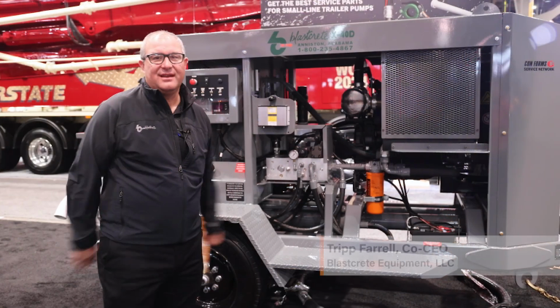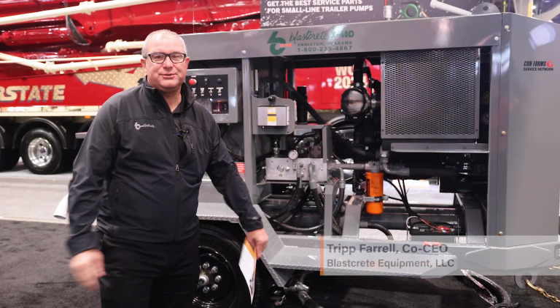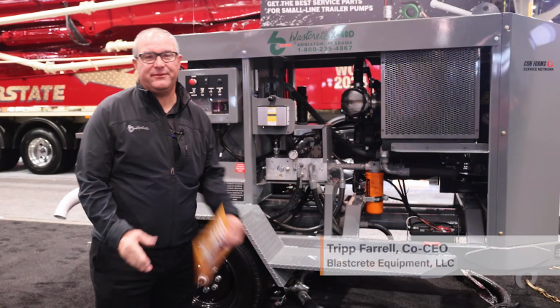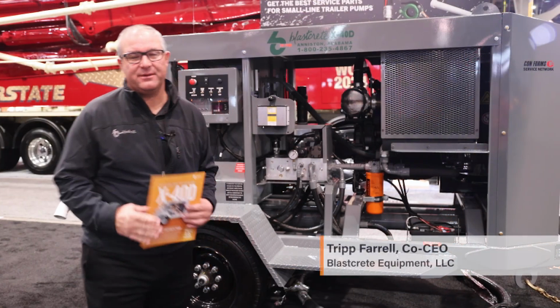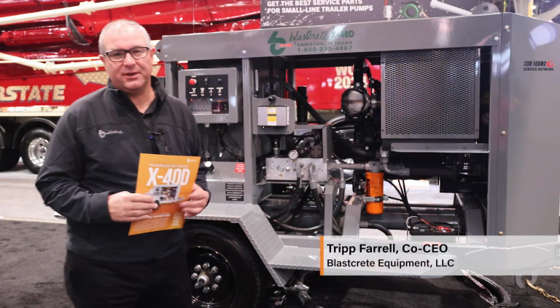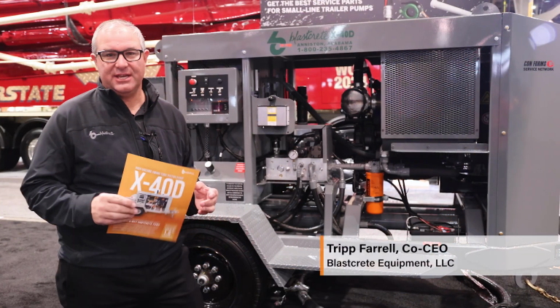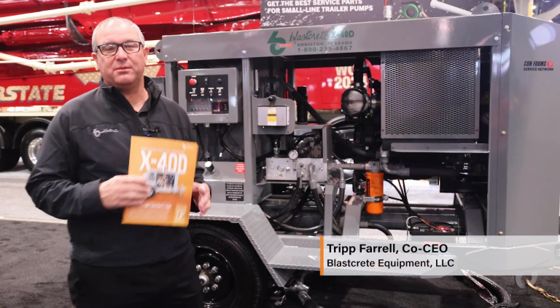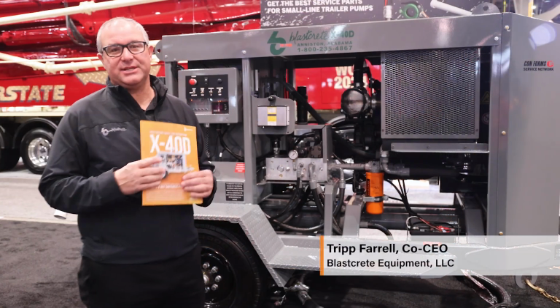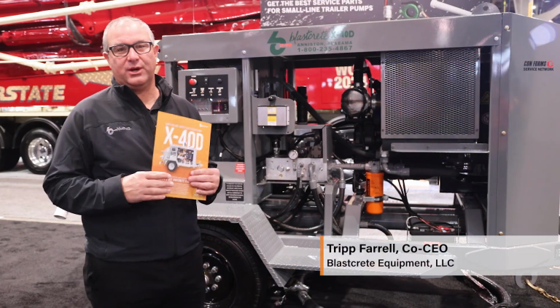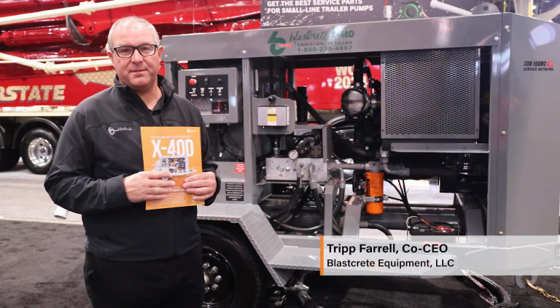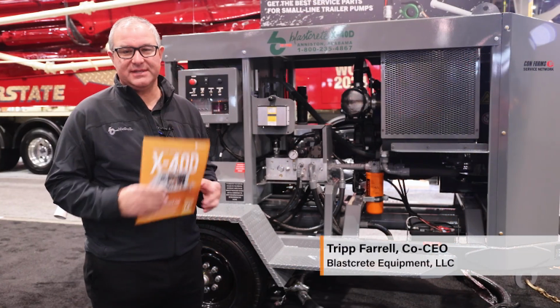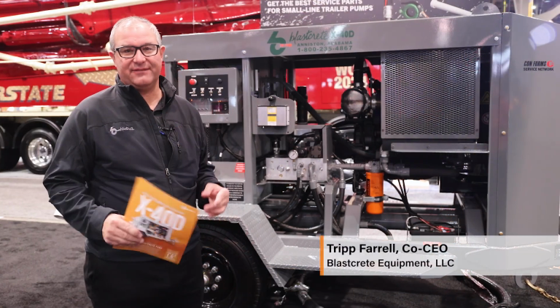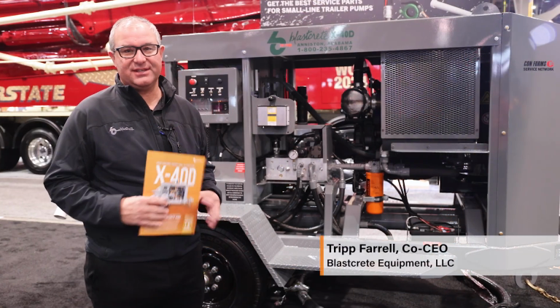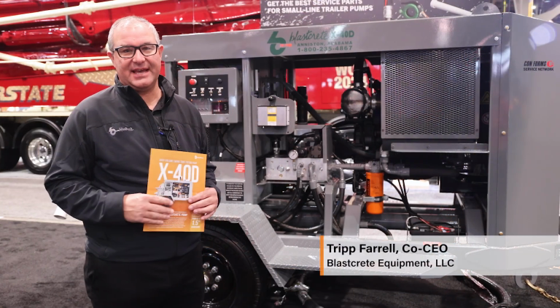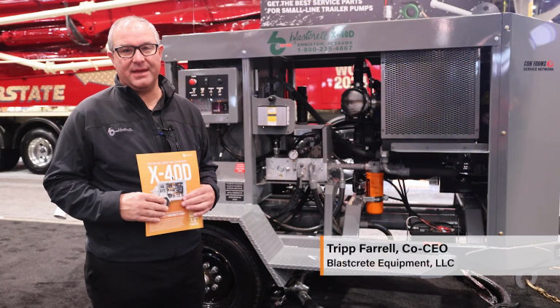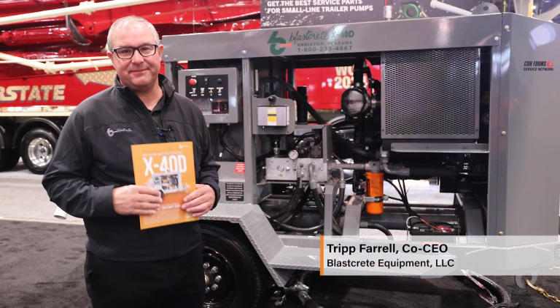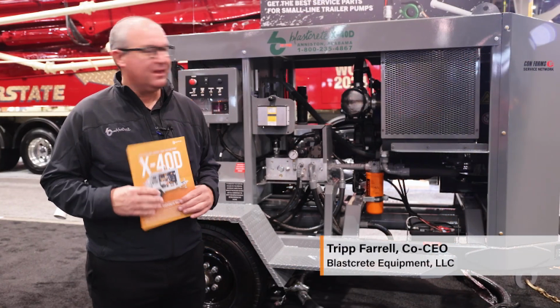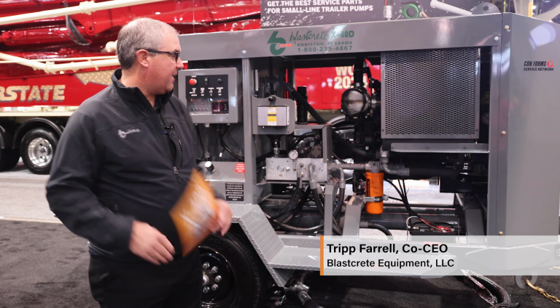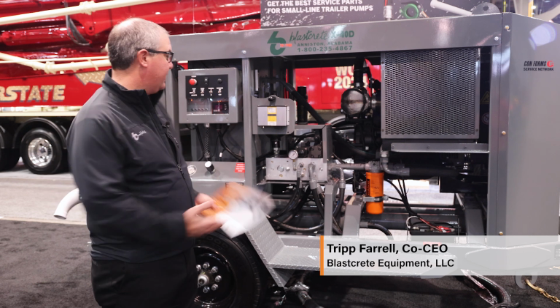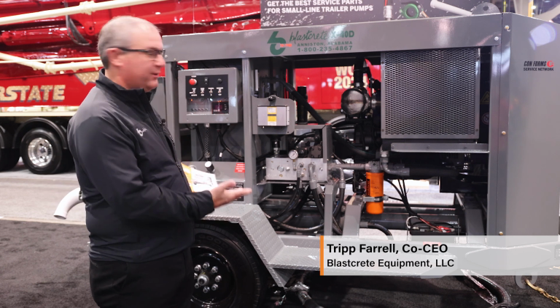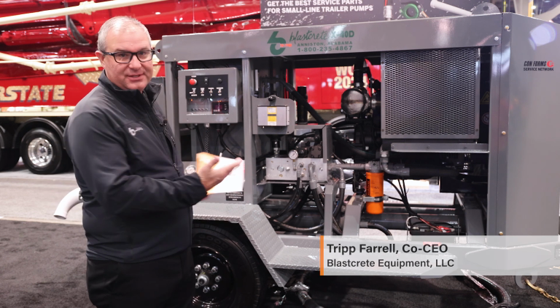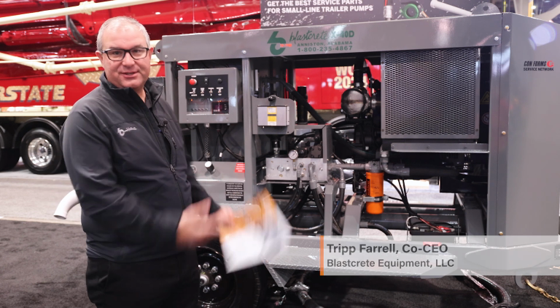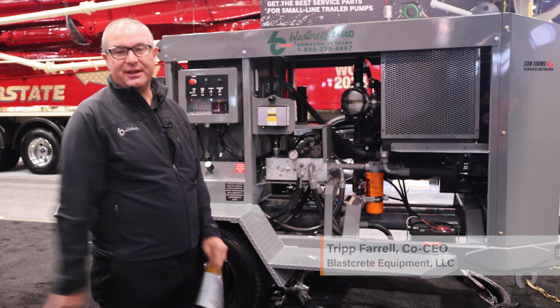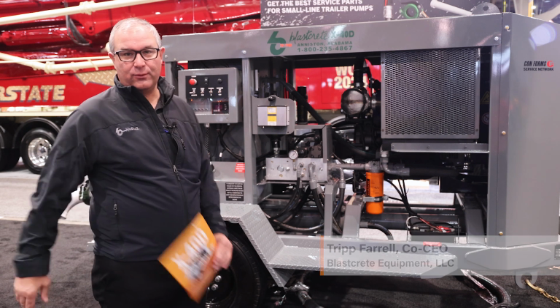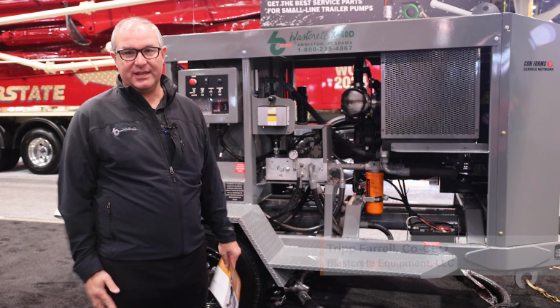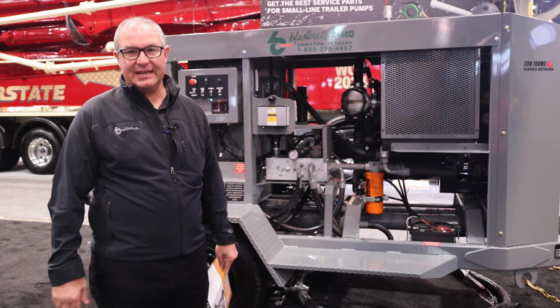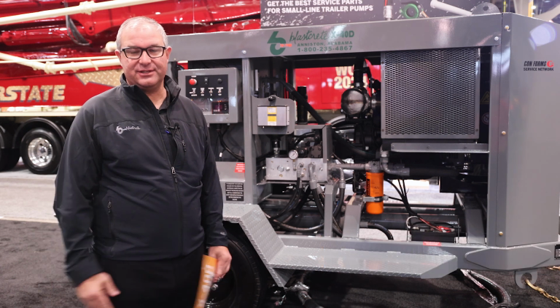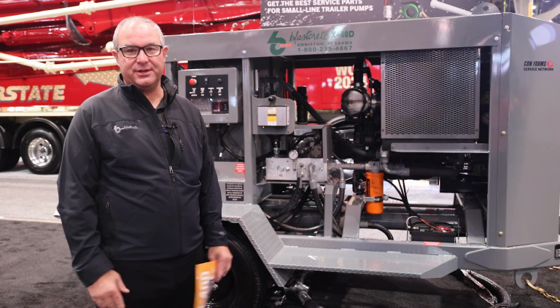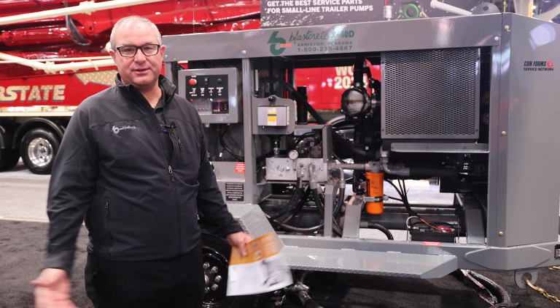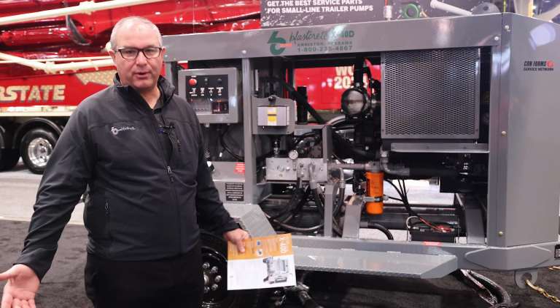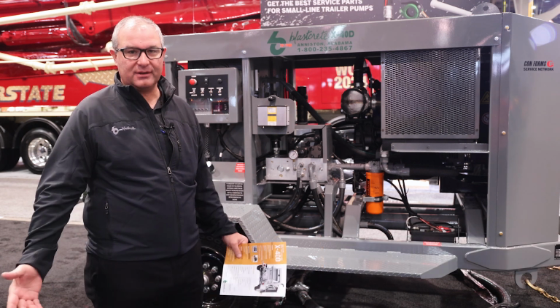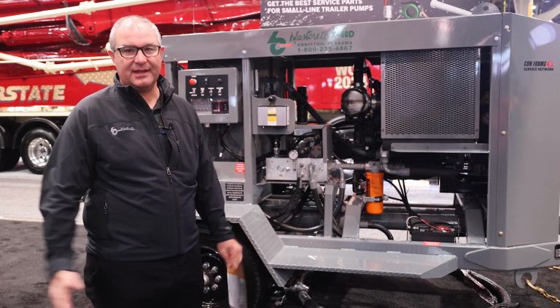I'm Tripp Farrell, I'm the co-CEO of BlastCrete Equipment based out of Anniston, Alabama. We're happy to introduce this is our X40D — it's a new addition to our product line.